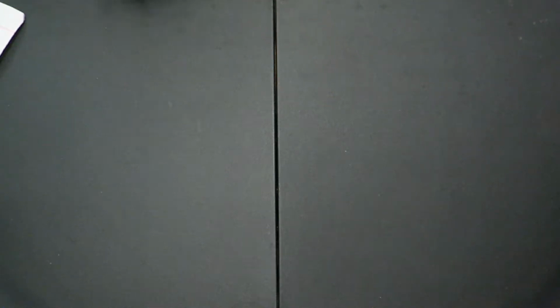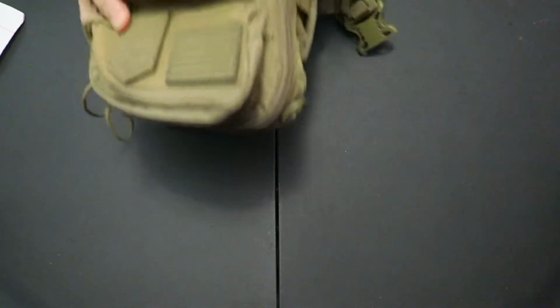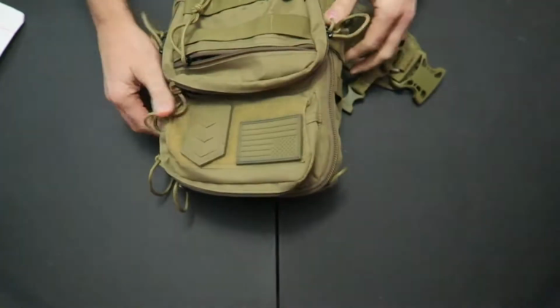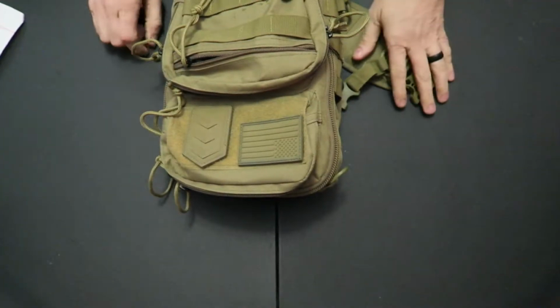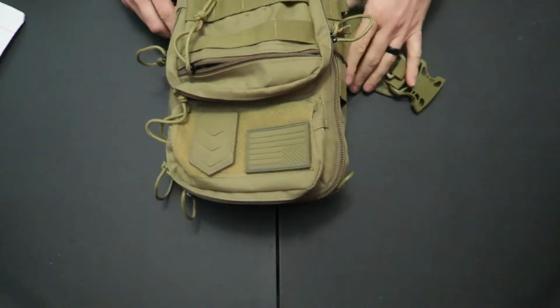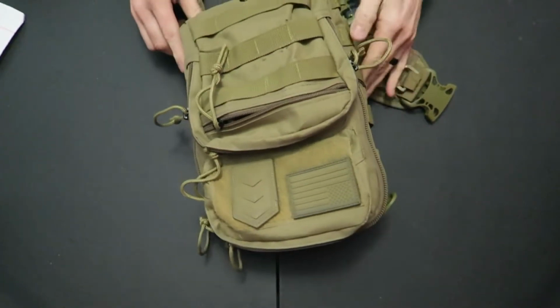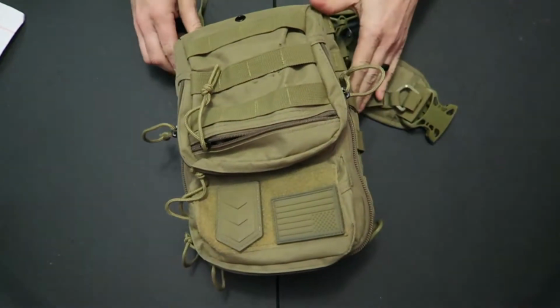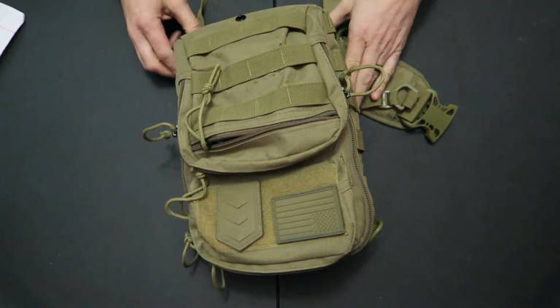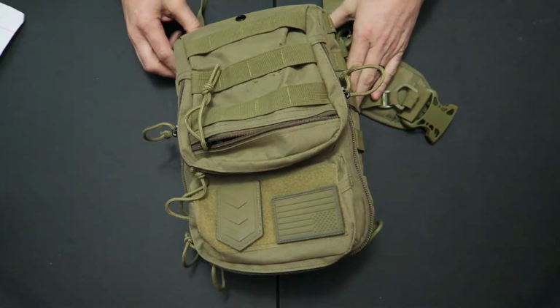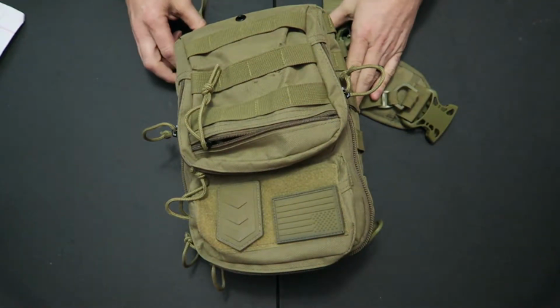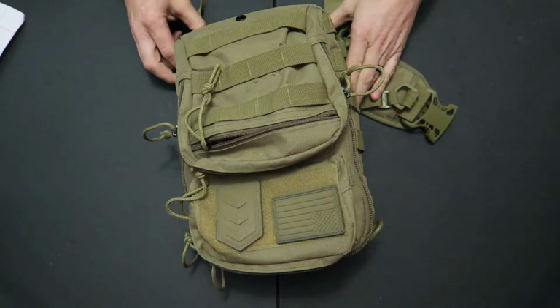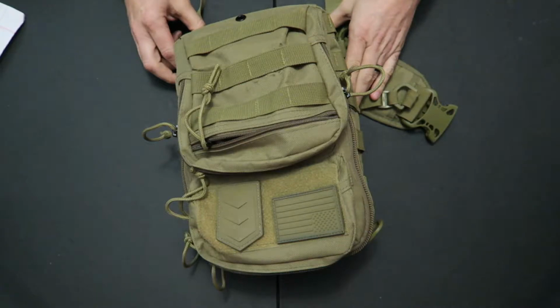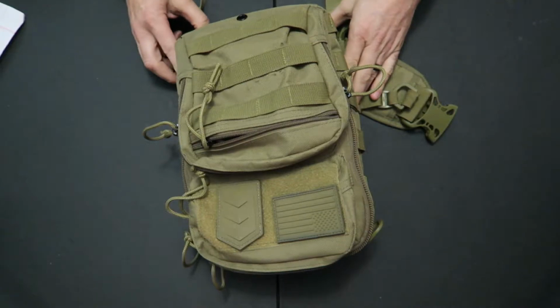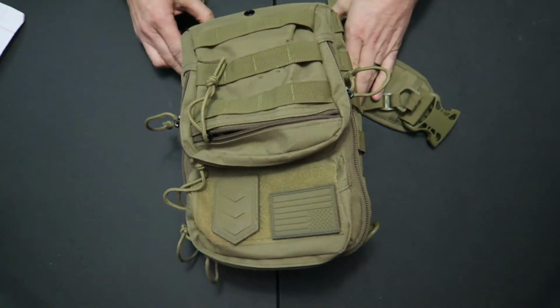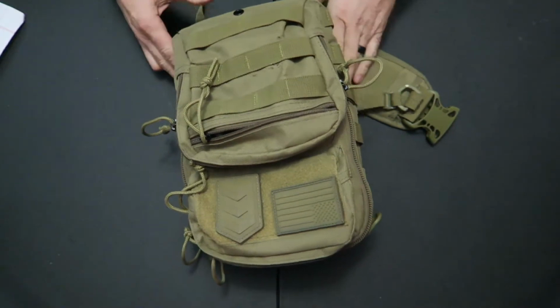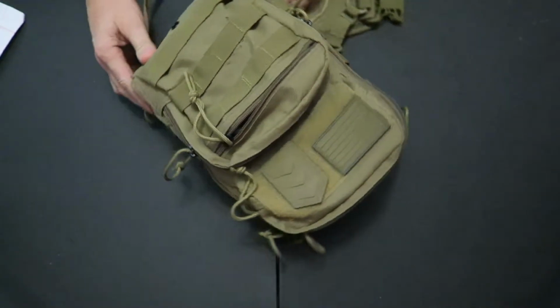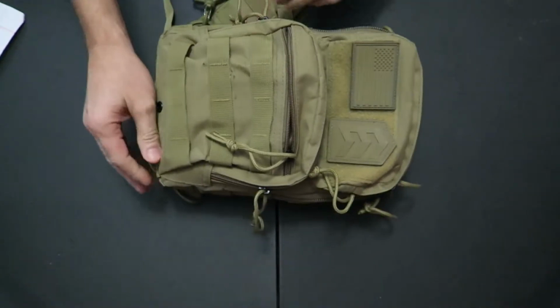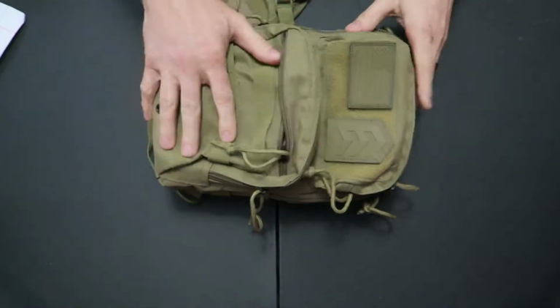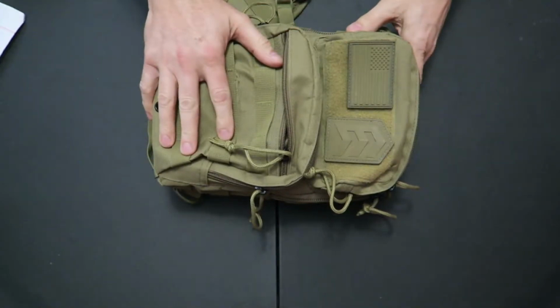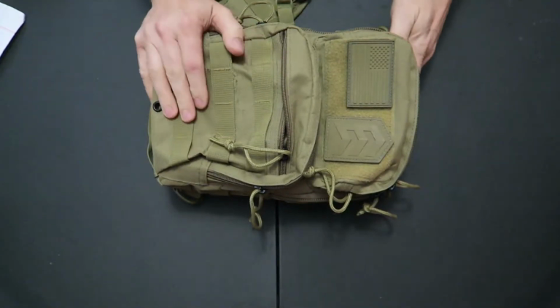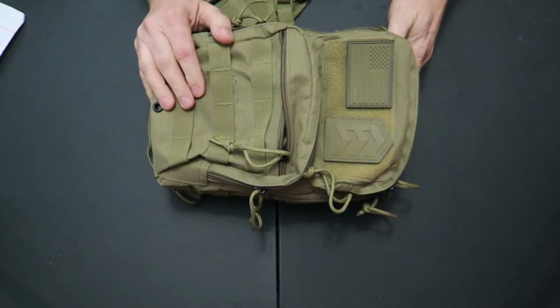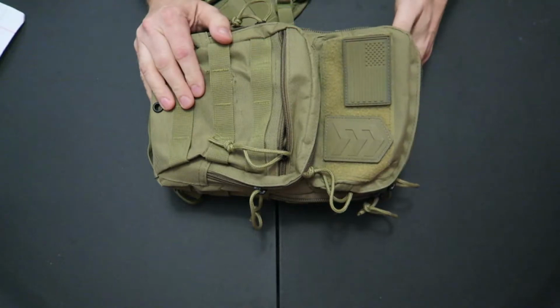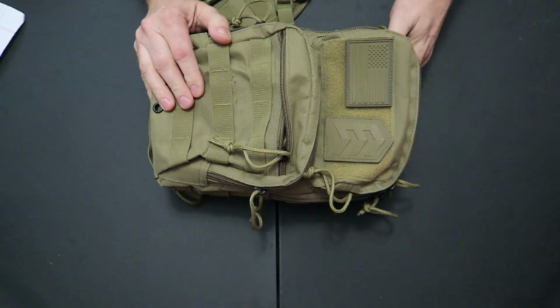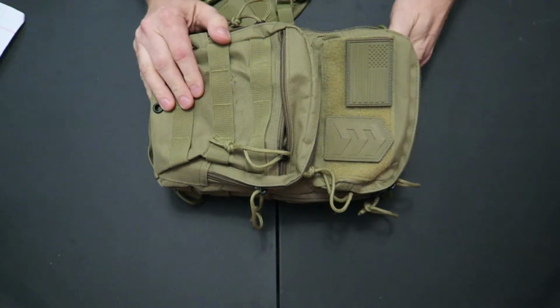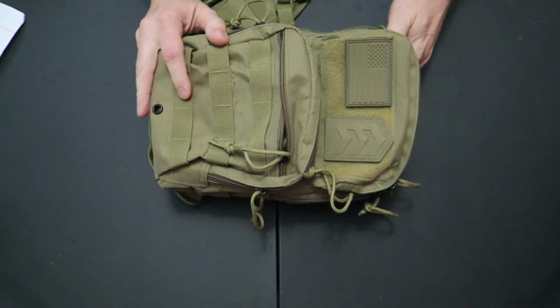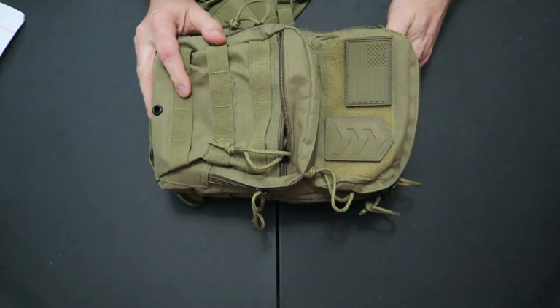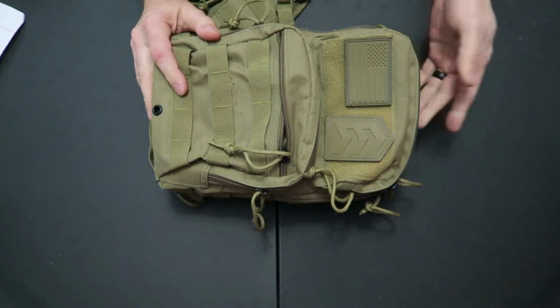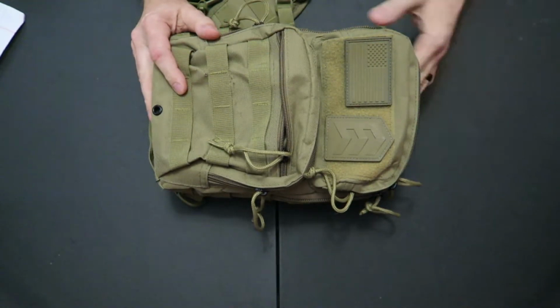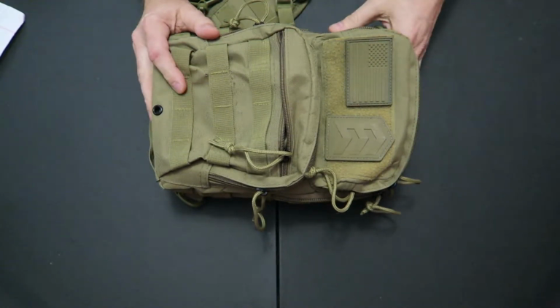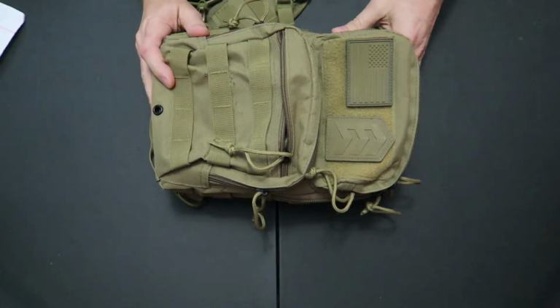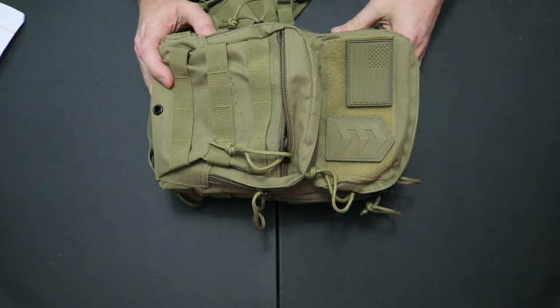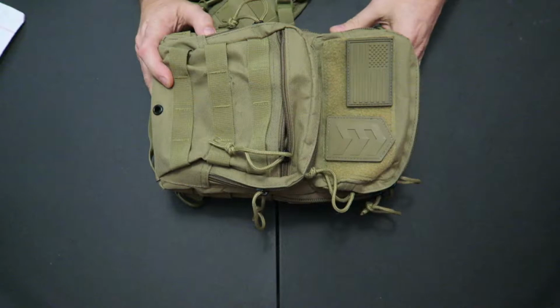Hey guys, this is a follow-up video from when I was doing V1 on the HB1B, the U-Kits HB1B bag. This is the first evolution of me actually trying to get it packaged up in something I can take out in the park with me or wherever I might head out with it.